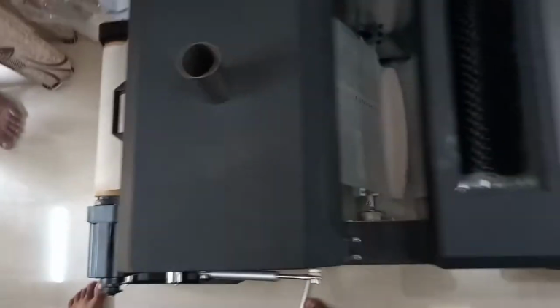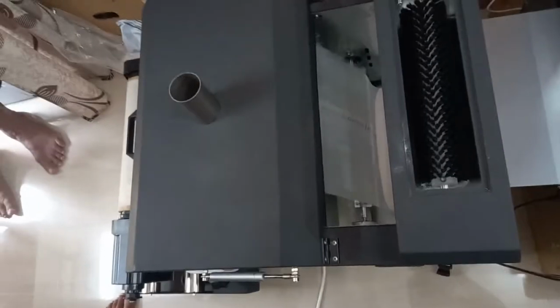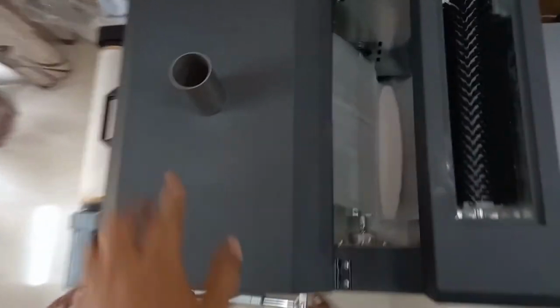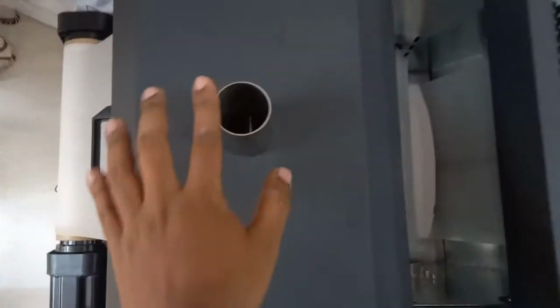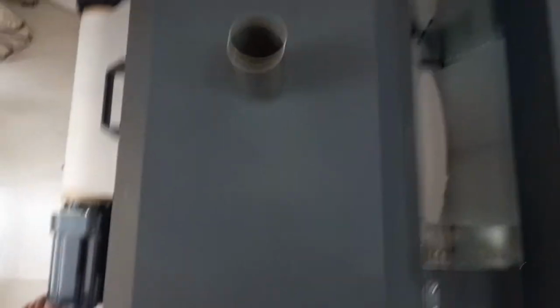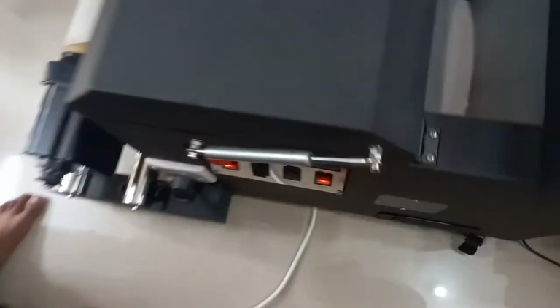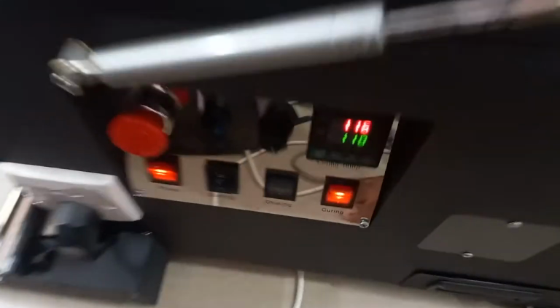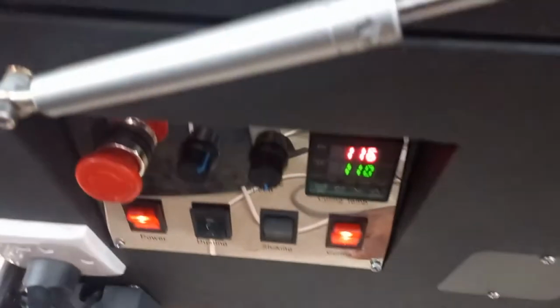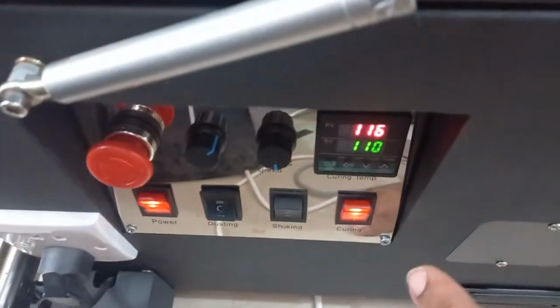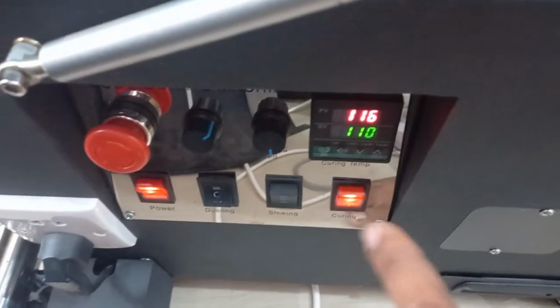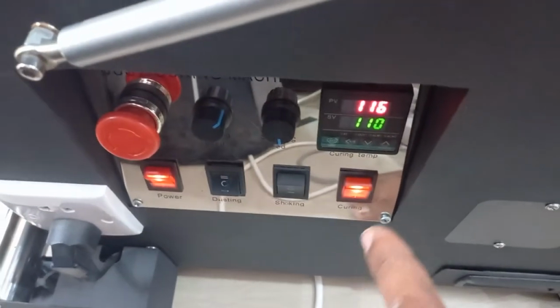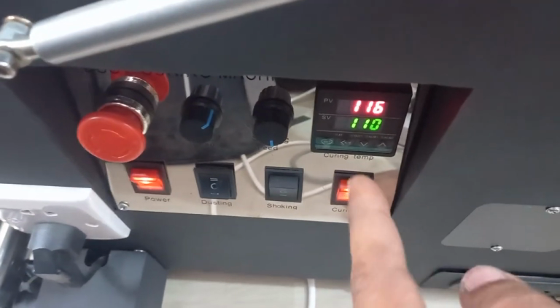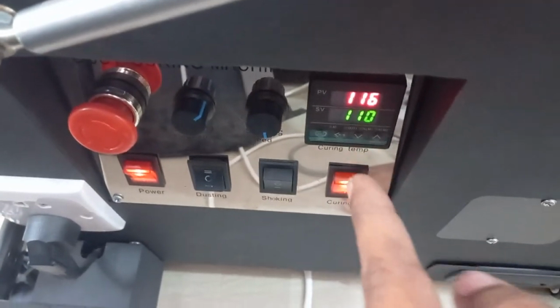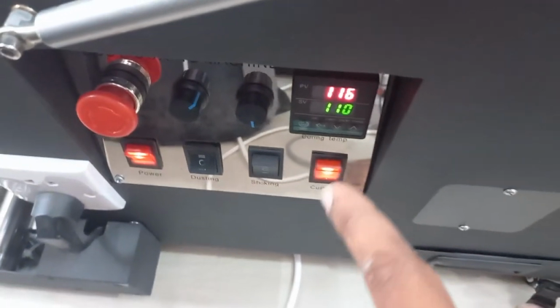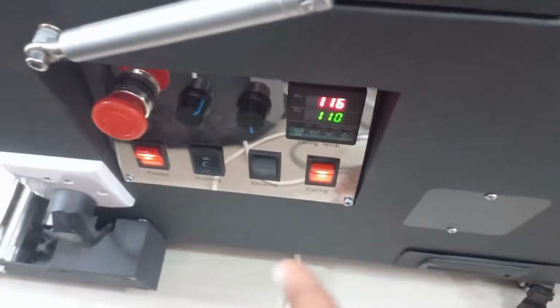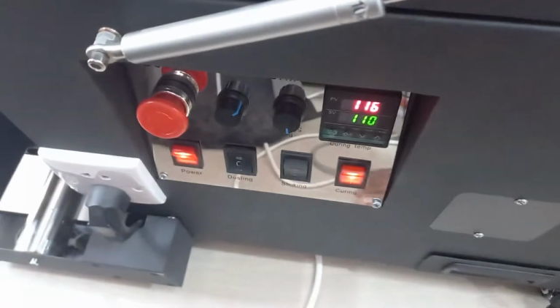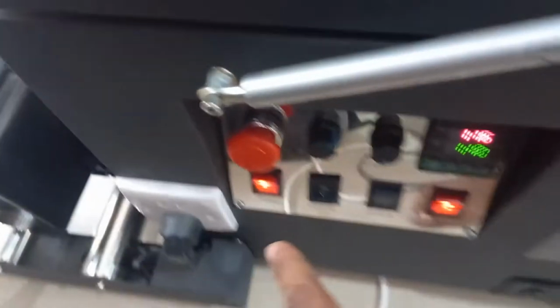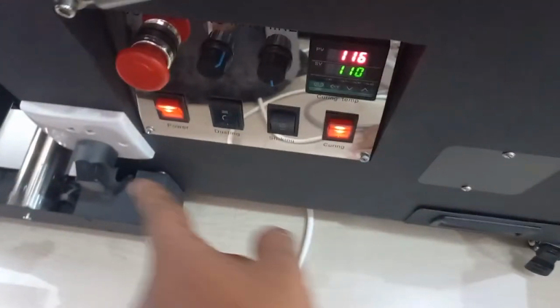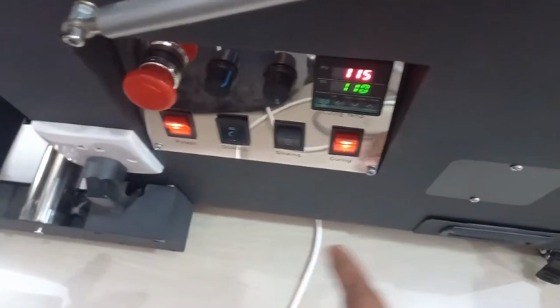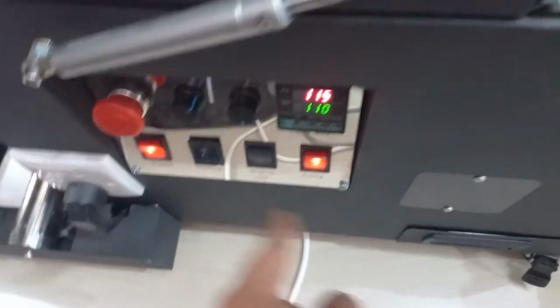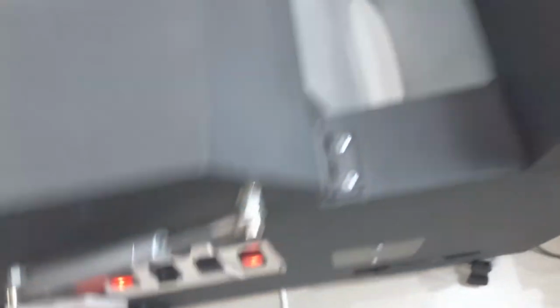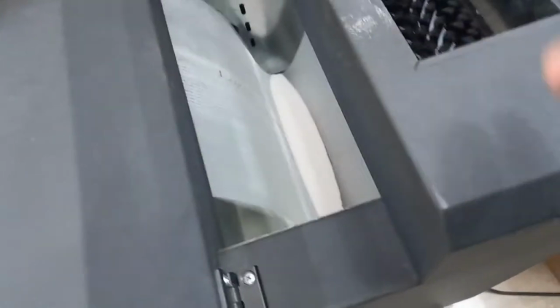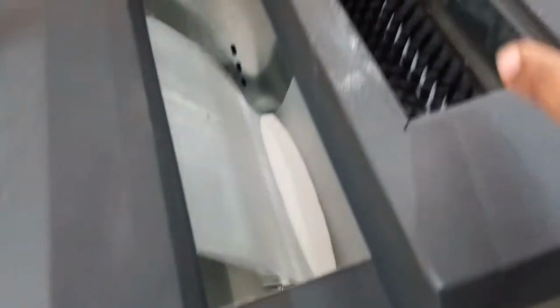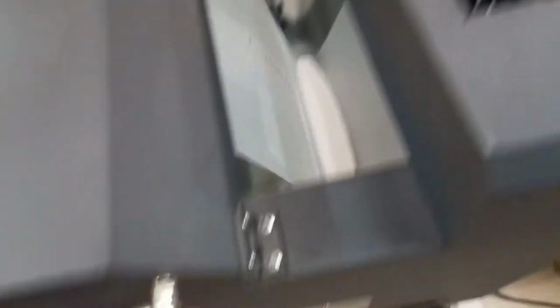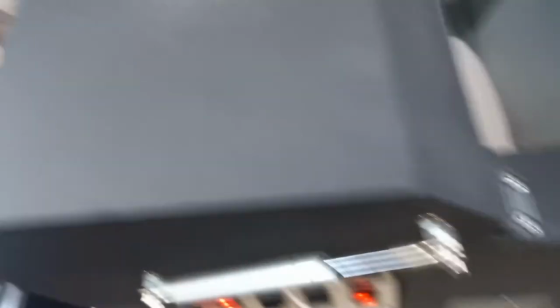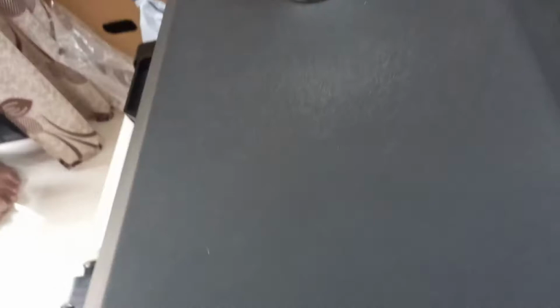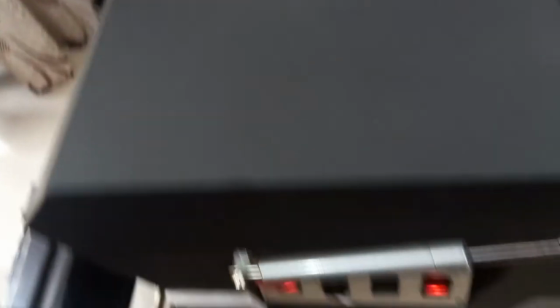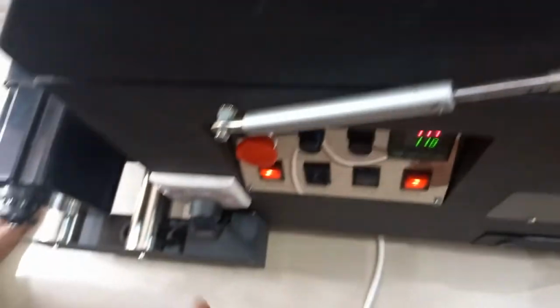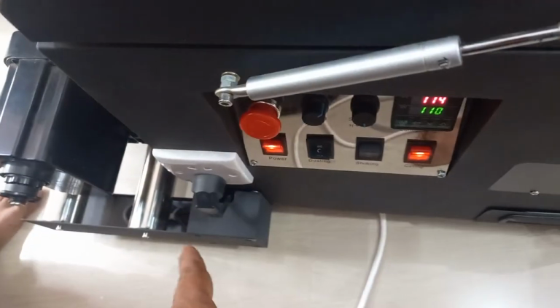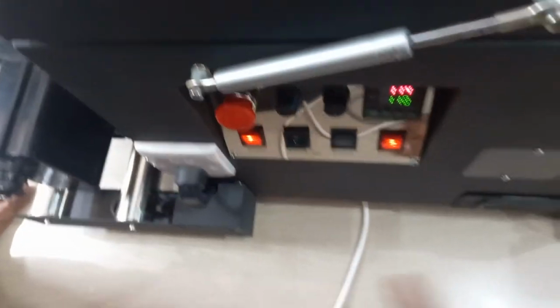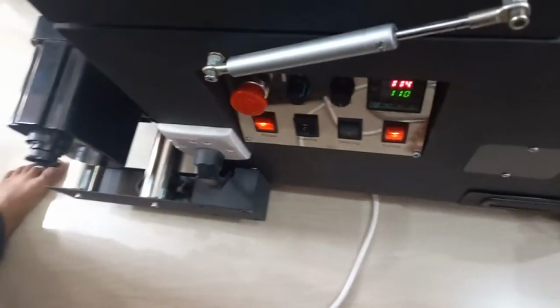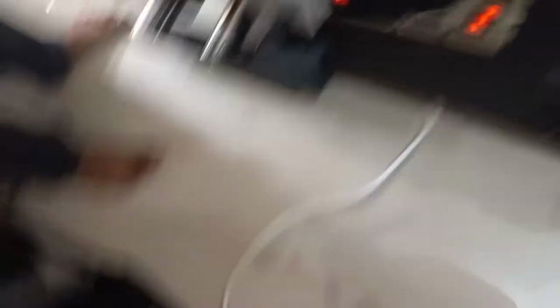Here the heating is there — you can turn on your heating point by setting it to 110 degrees. These are all buttons for turning on the dusting and shaking, and this power cable is for your connection.